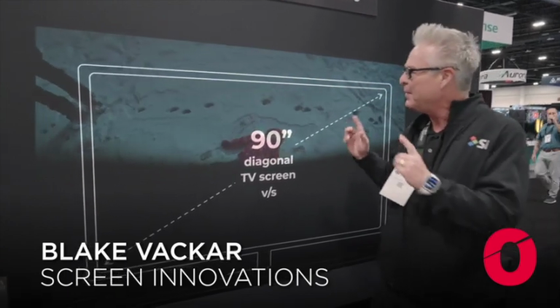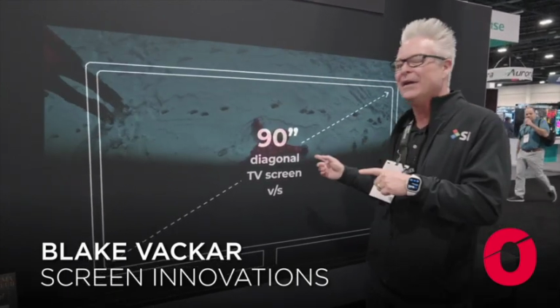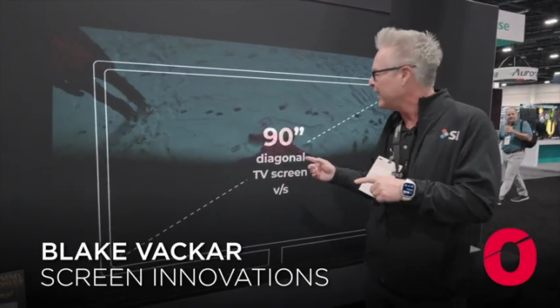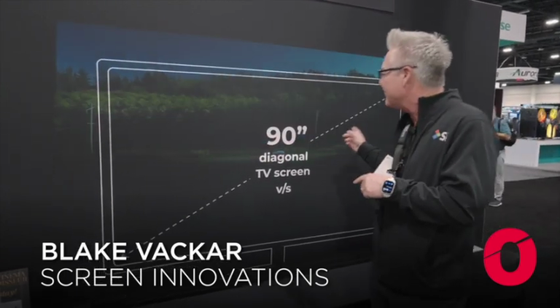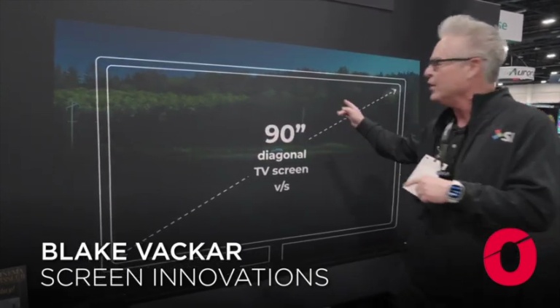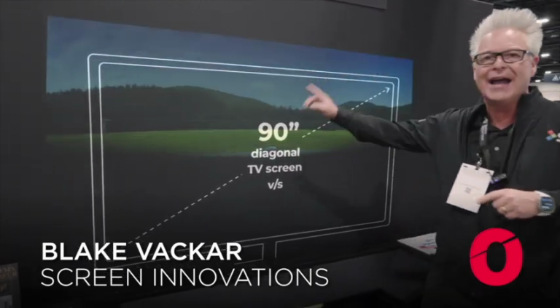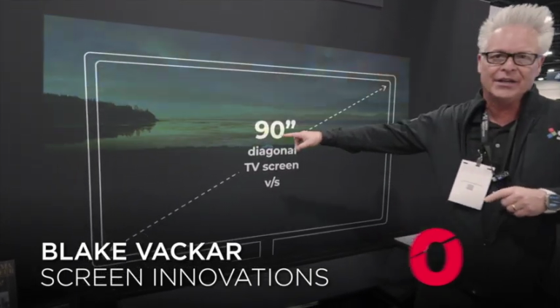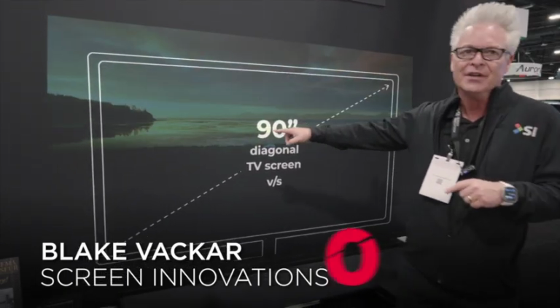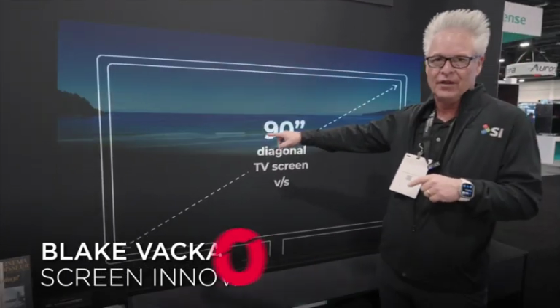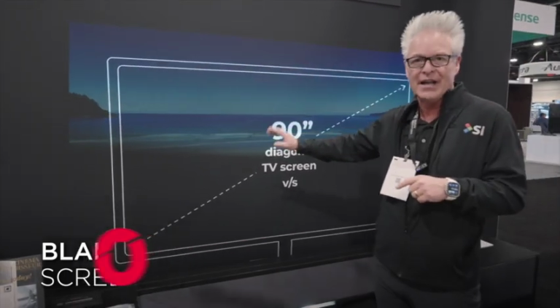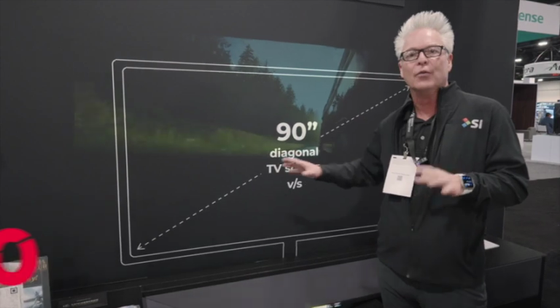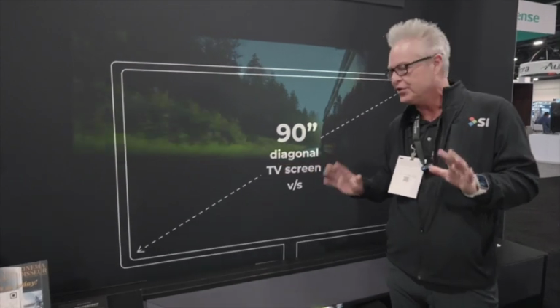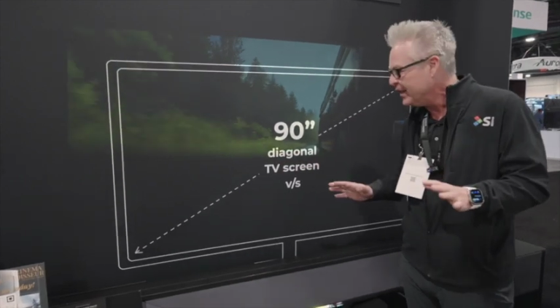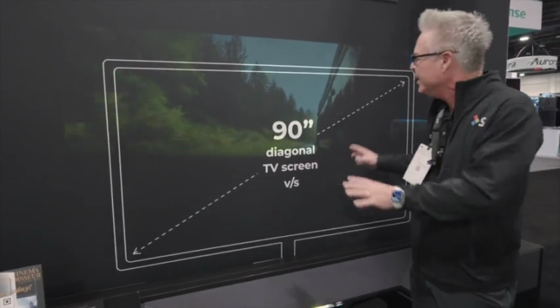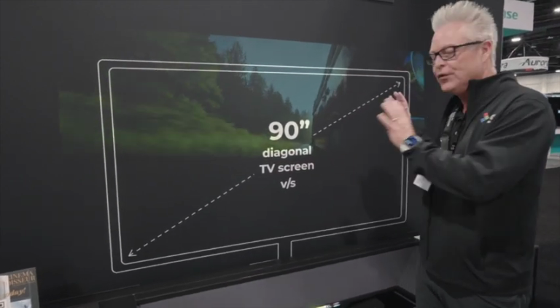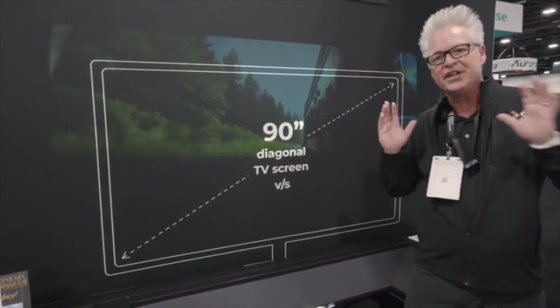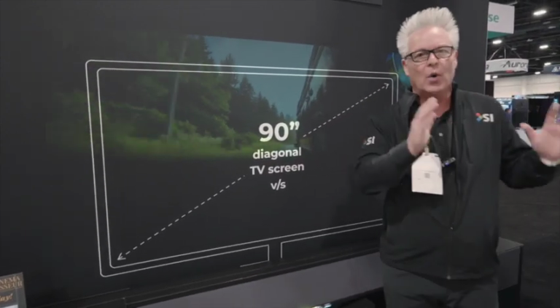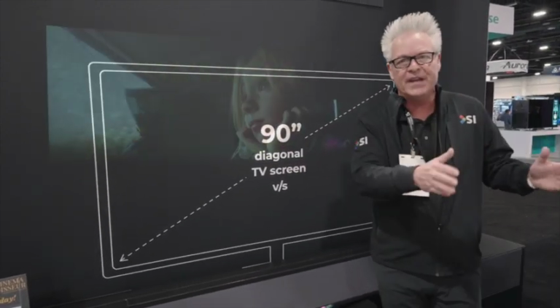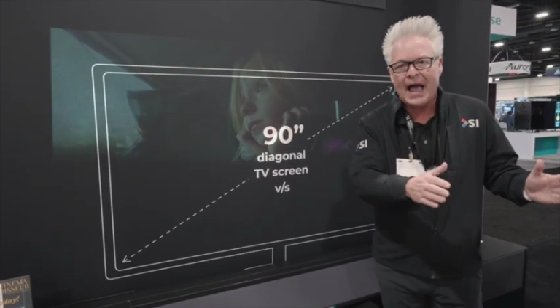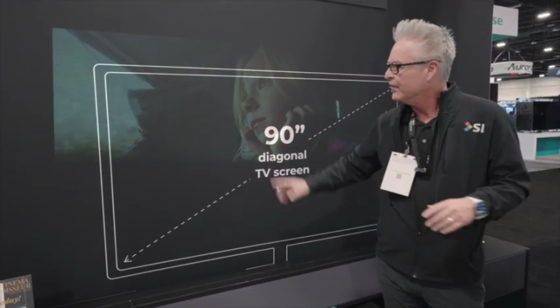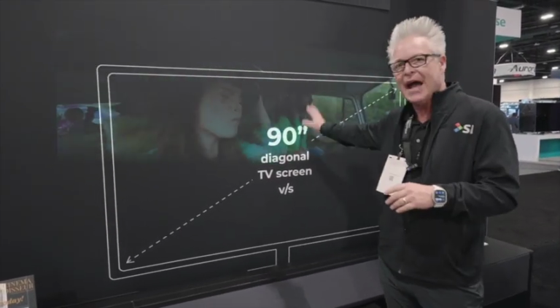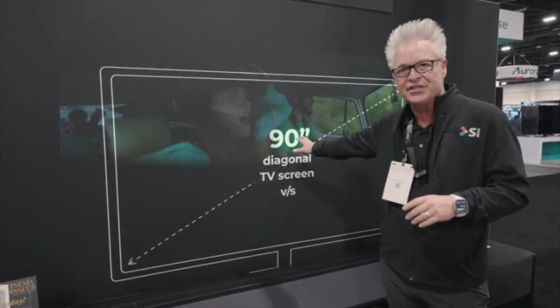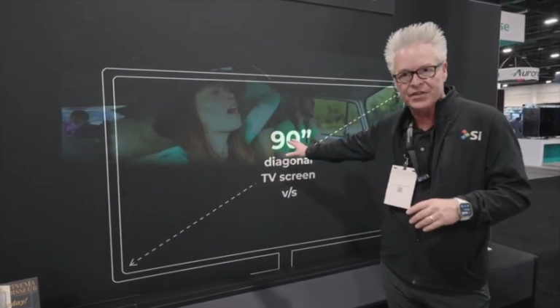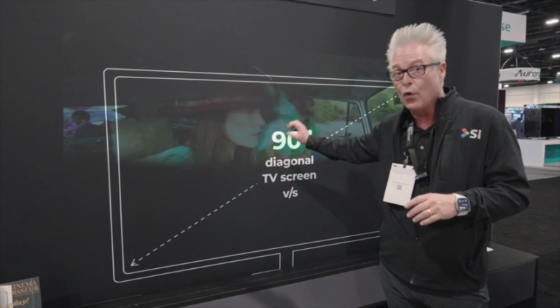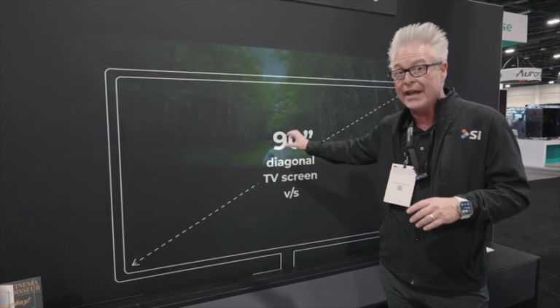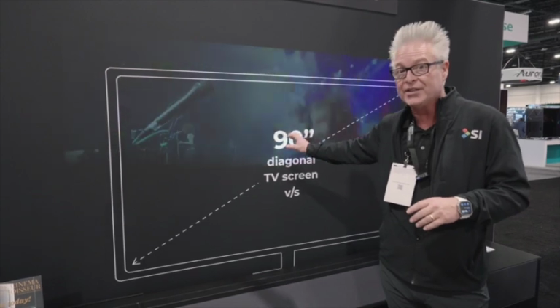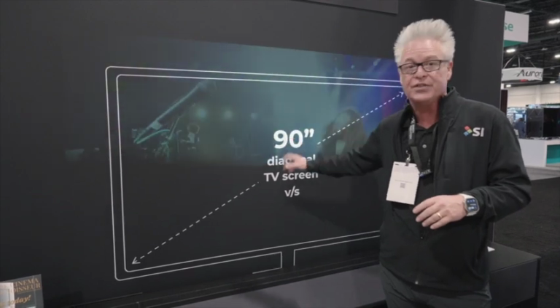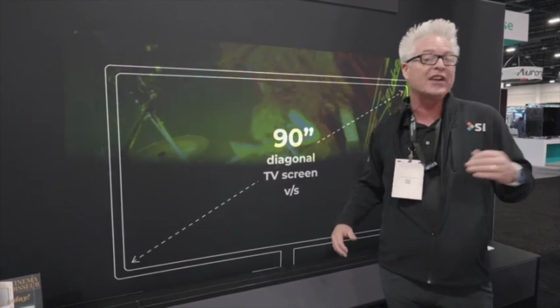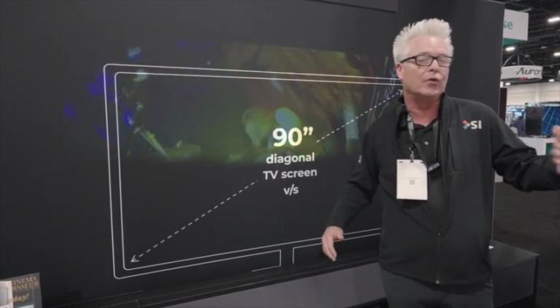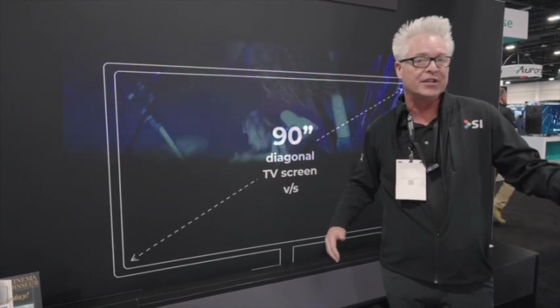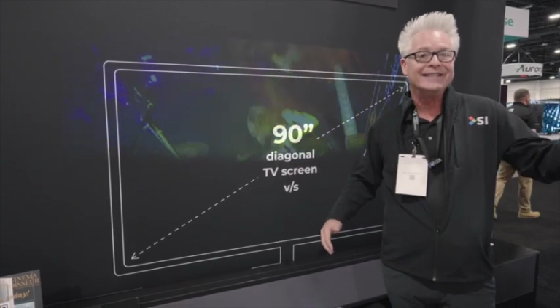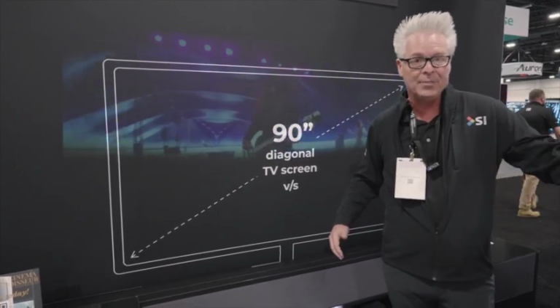Right behind me, I've got a graphic showing a 90-inch television. The reason we're doing this is: if you are sitting 12 feet back from a 4K 90-inch television, you're actually only watching 1080p.